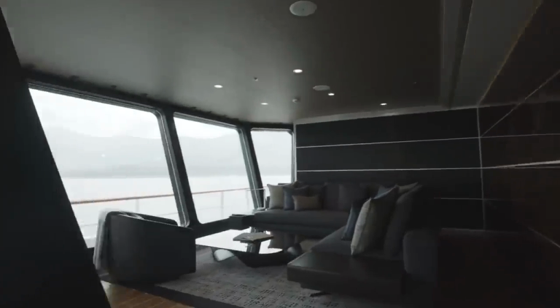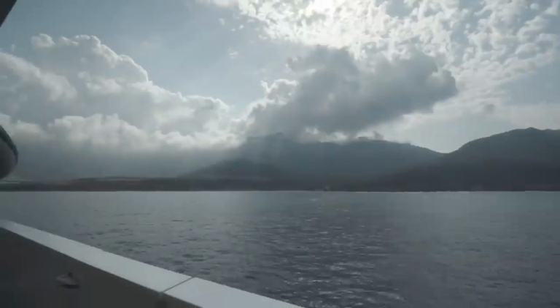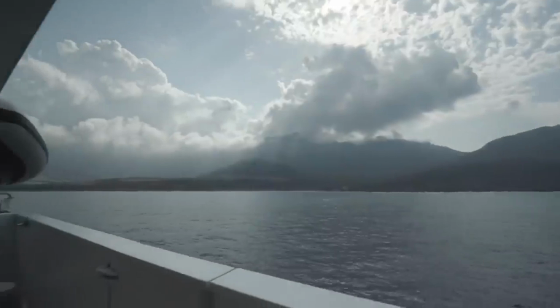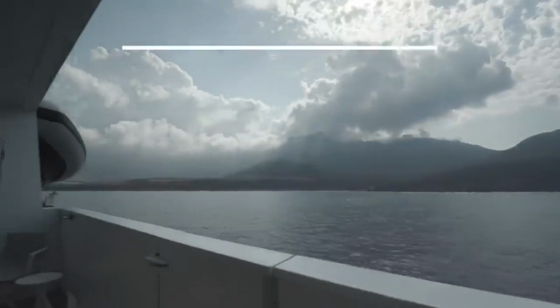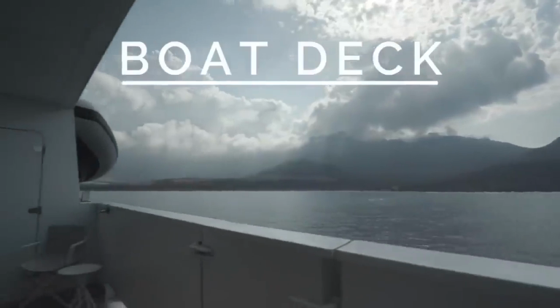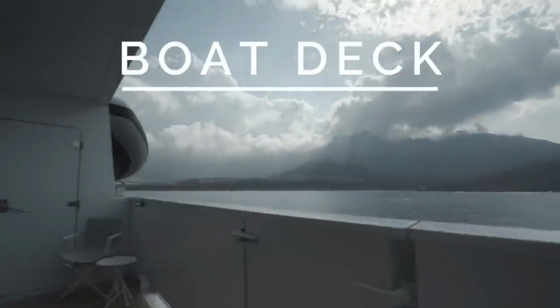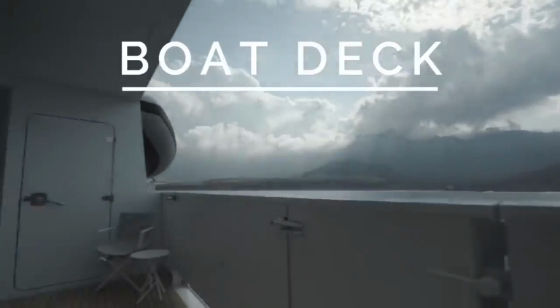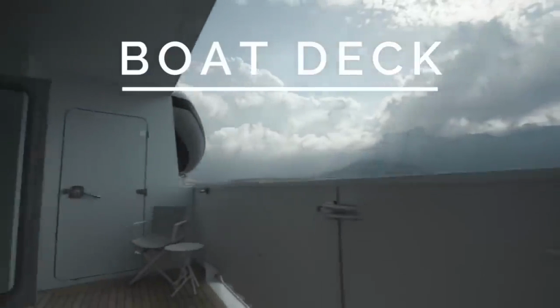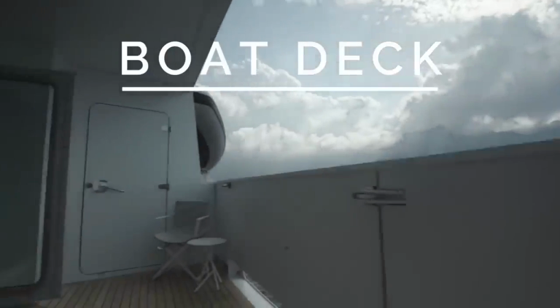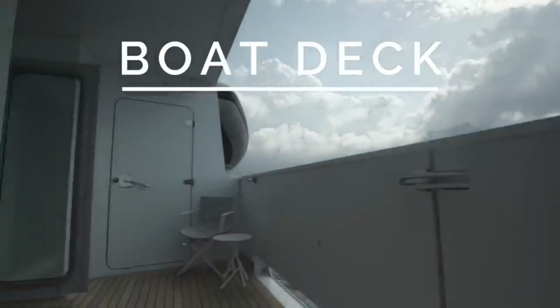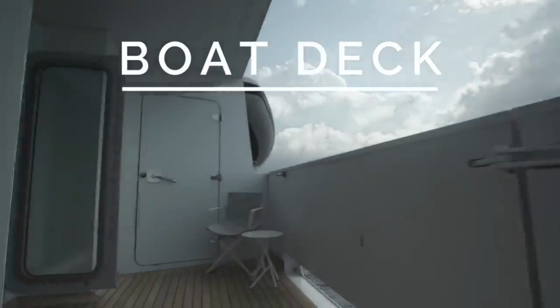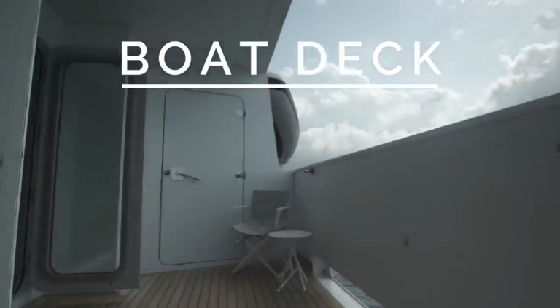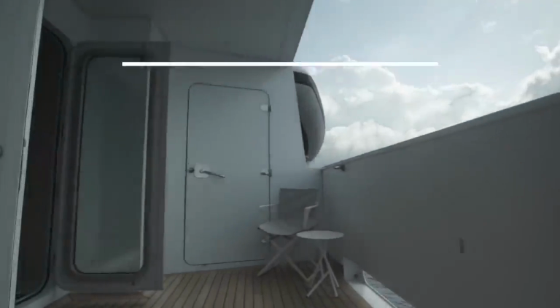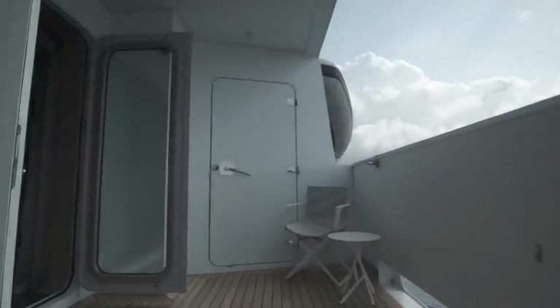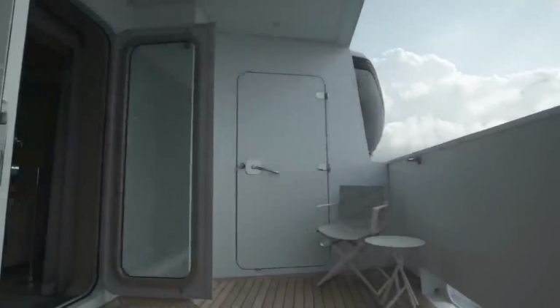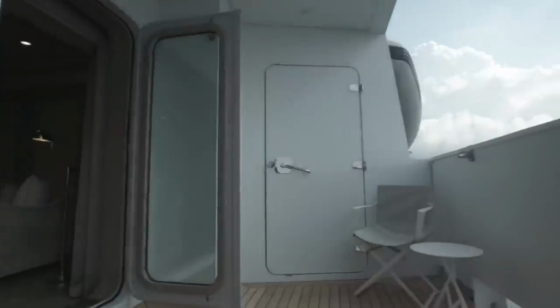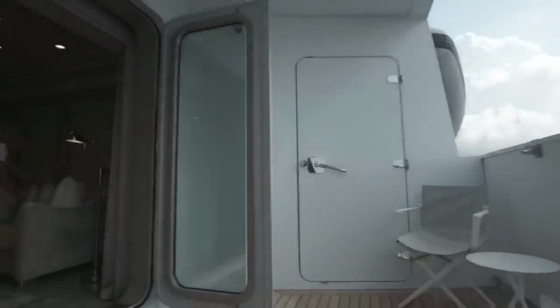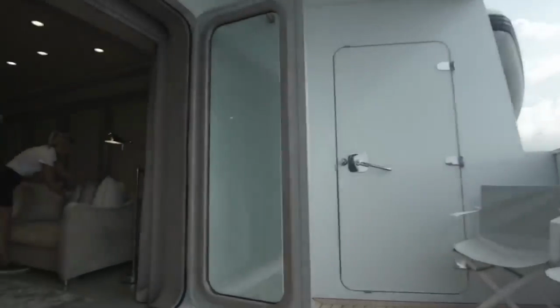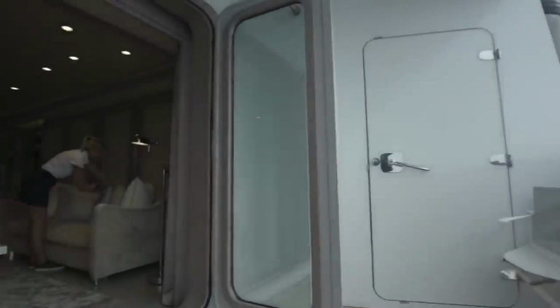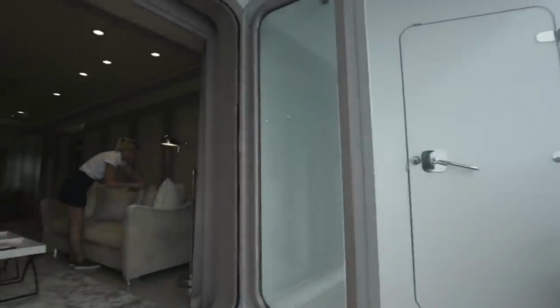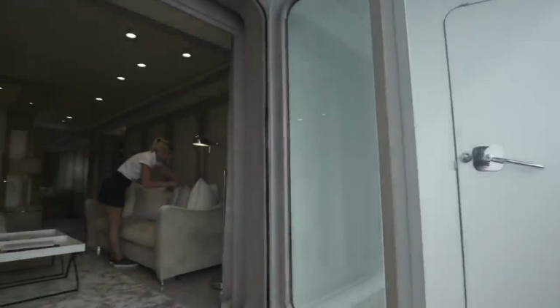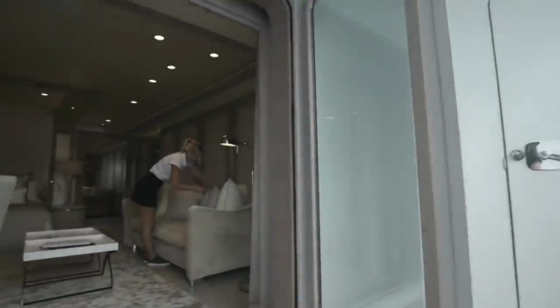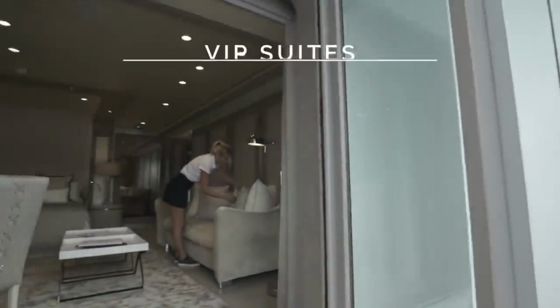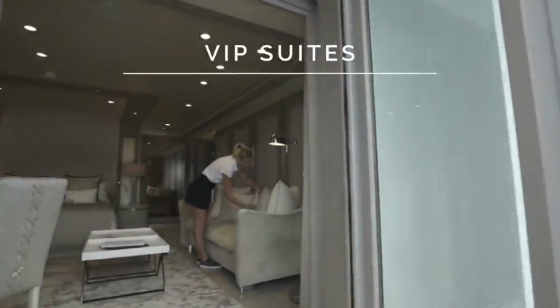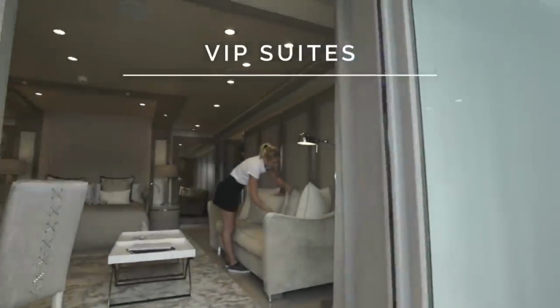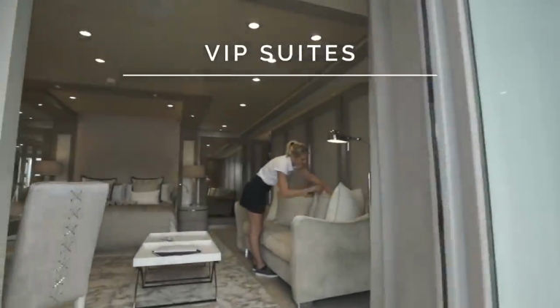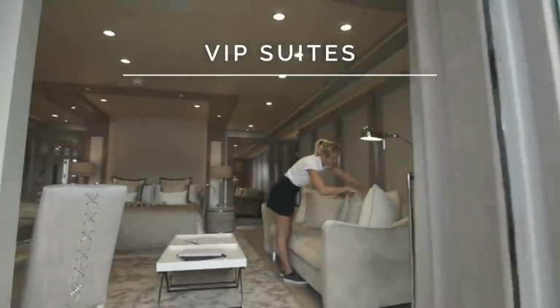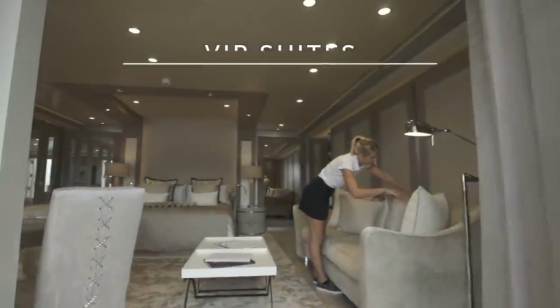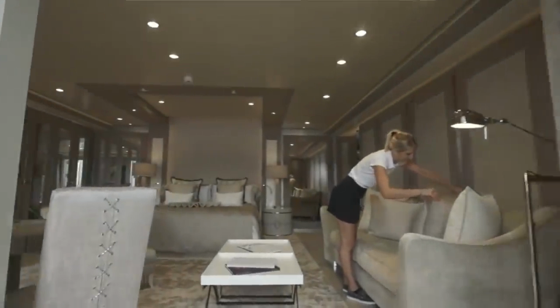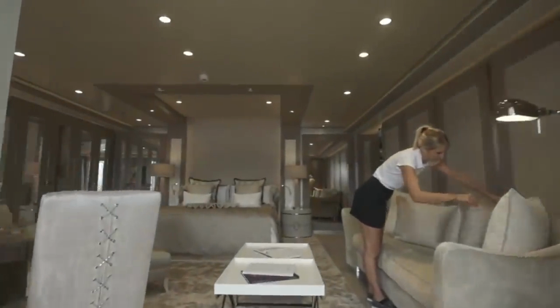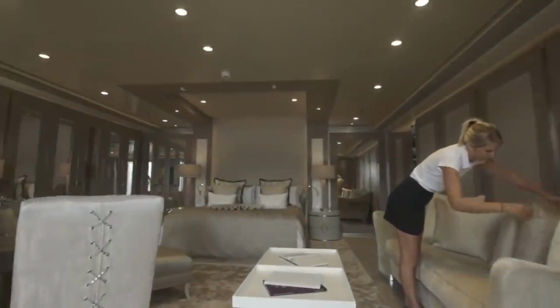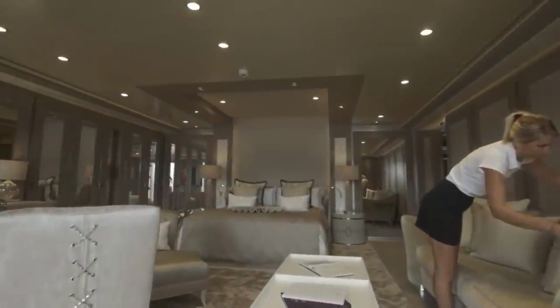There is a heated swimming pool with an area of 5 by 11 meters, a spa, a massage room, a beauty salon, a fitness center and beach clubs.